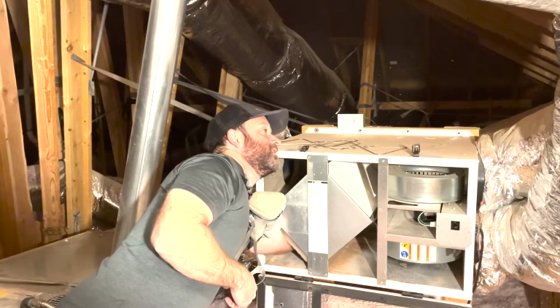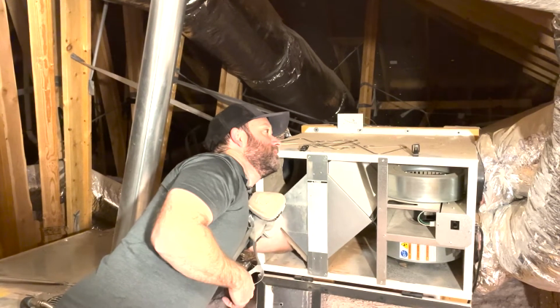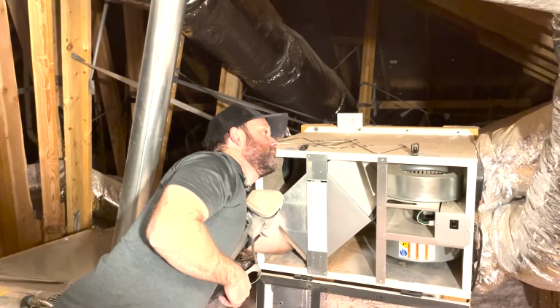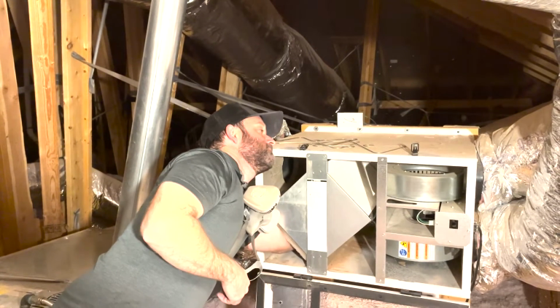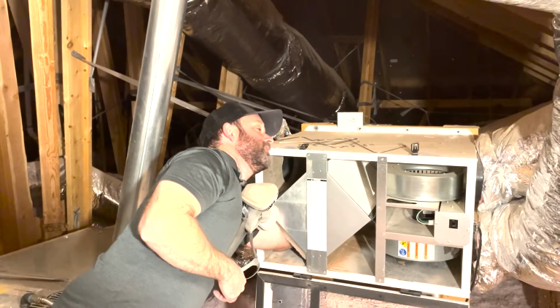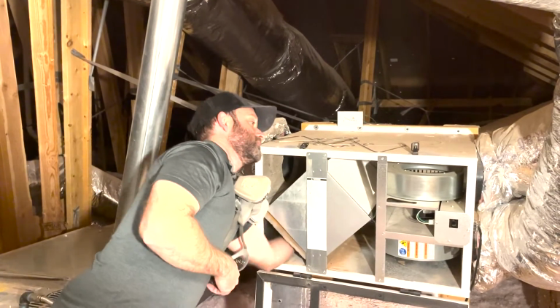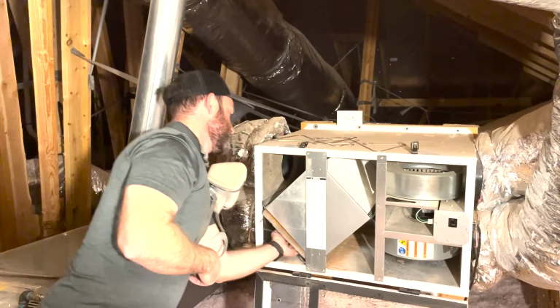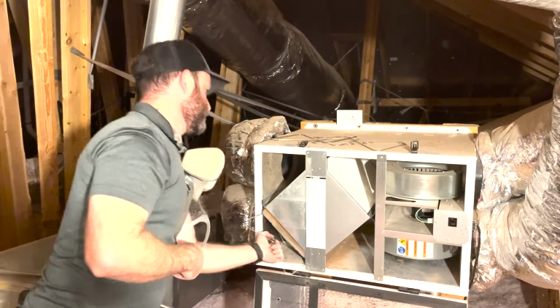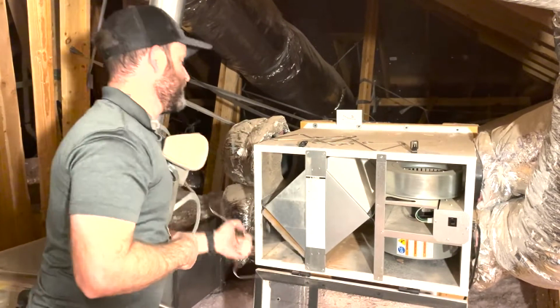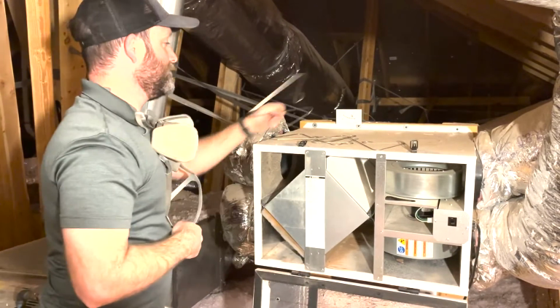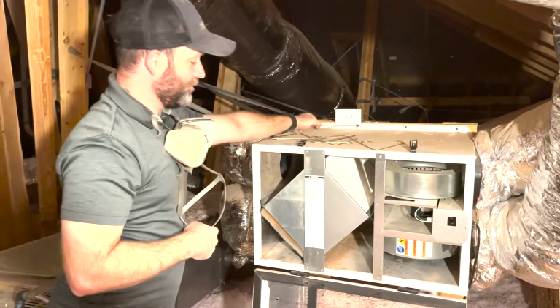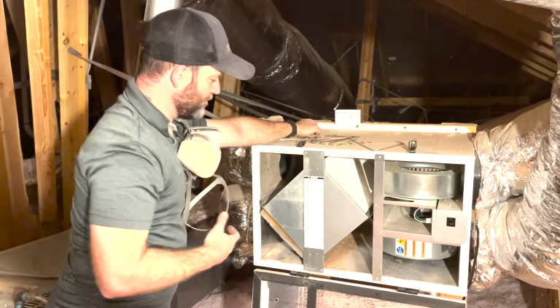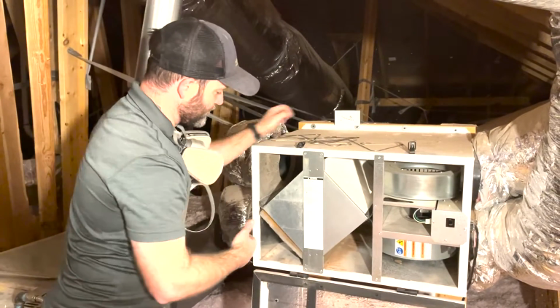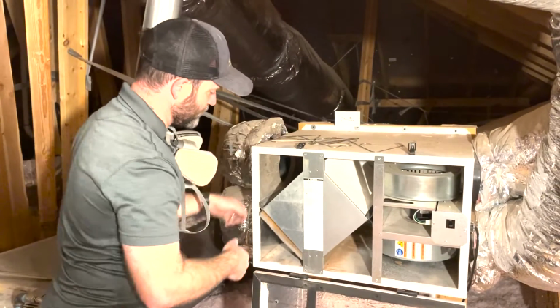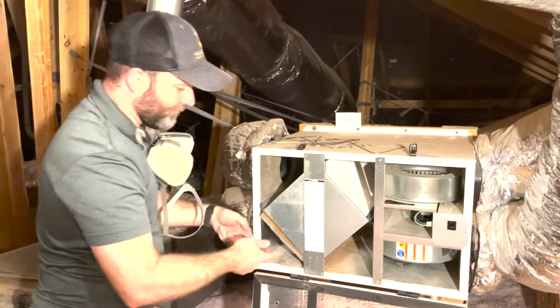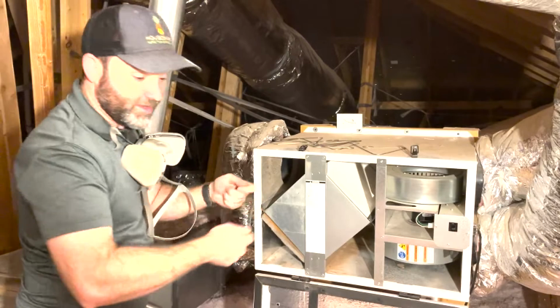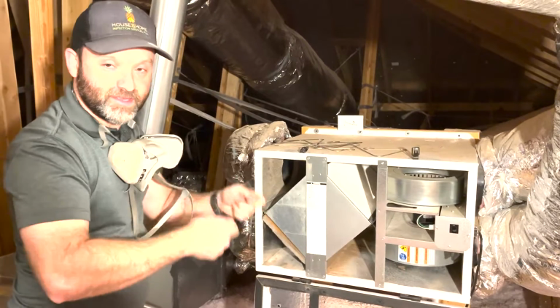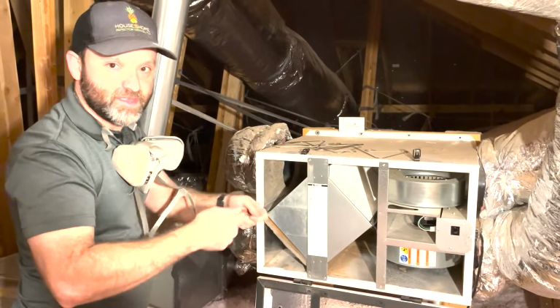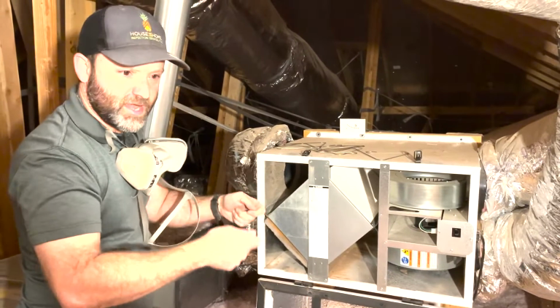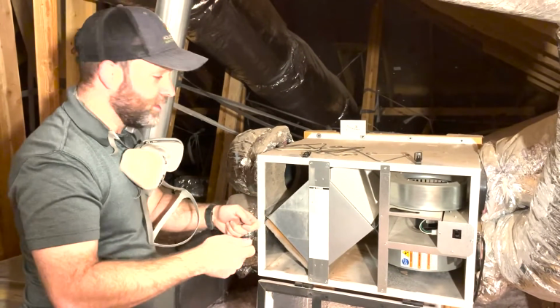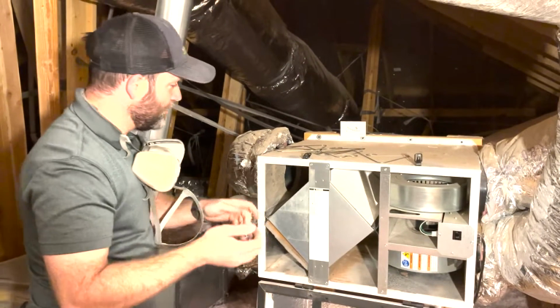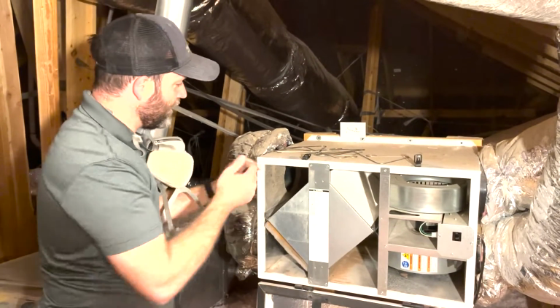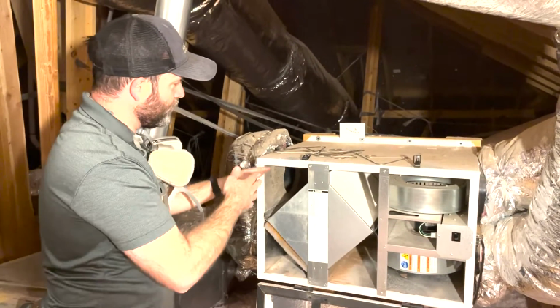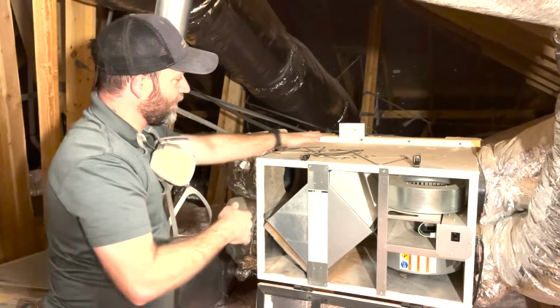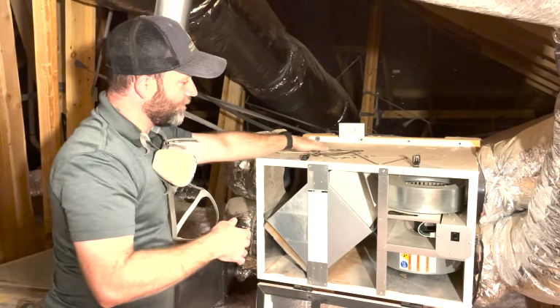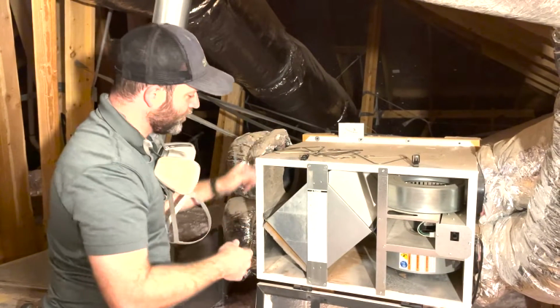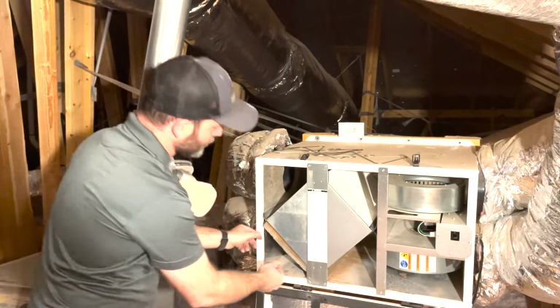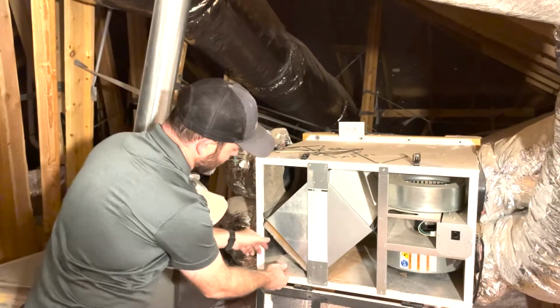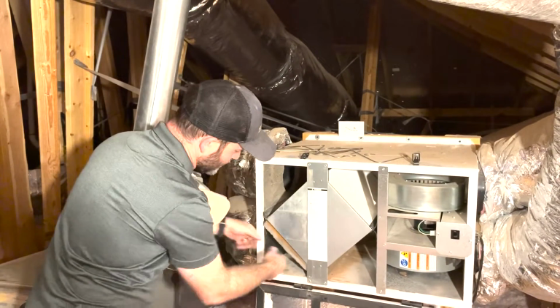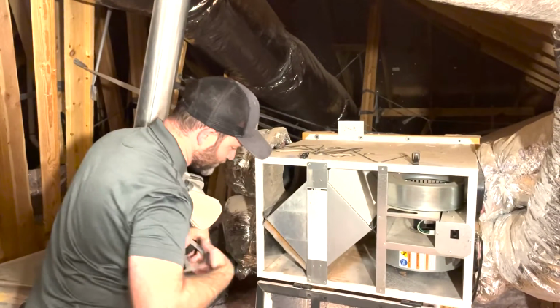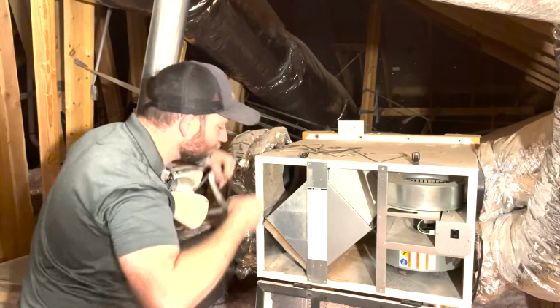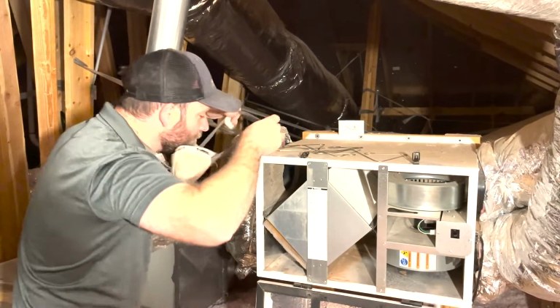We're going to take these filters and just shop-vac them to get the dust out, then reapply them and put the holders back in place.